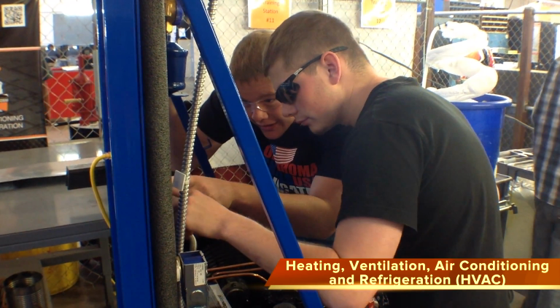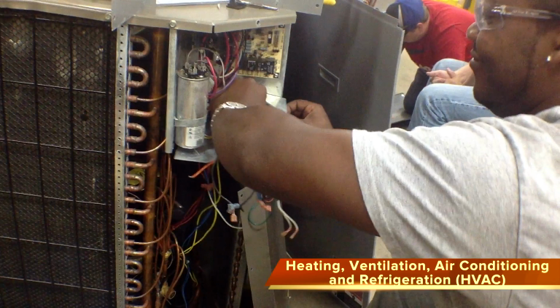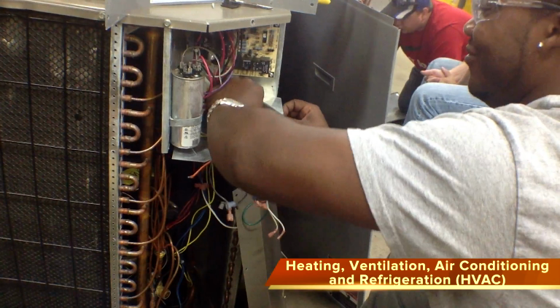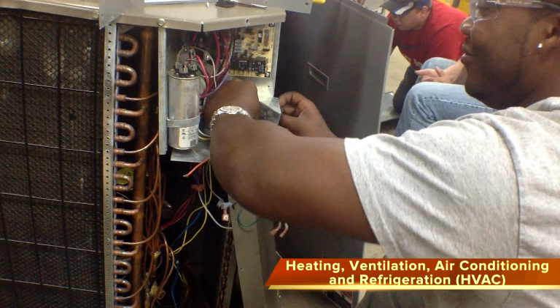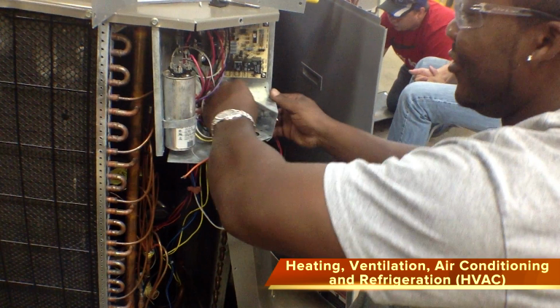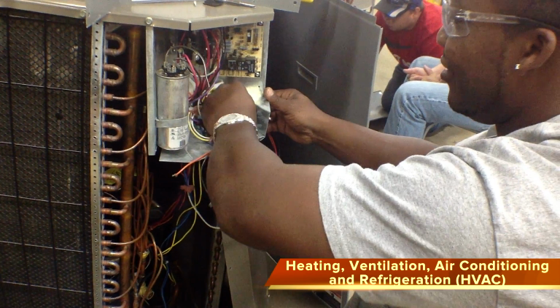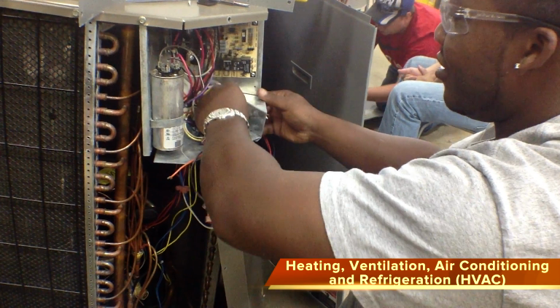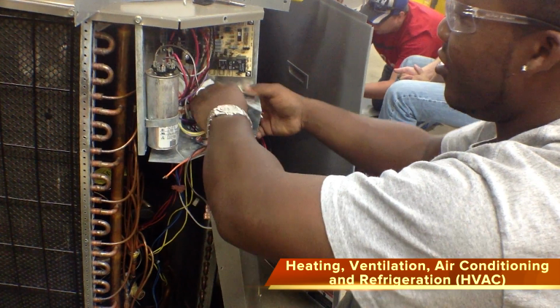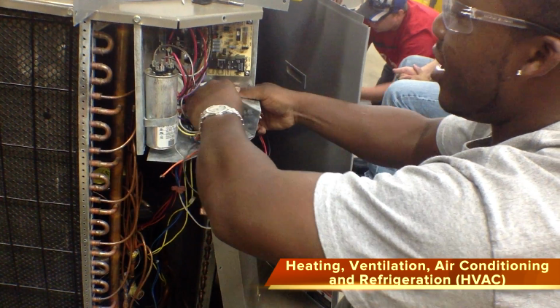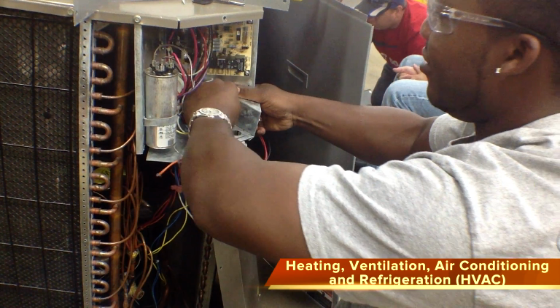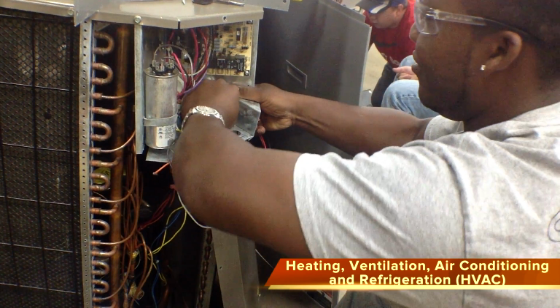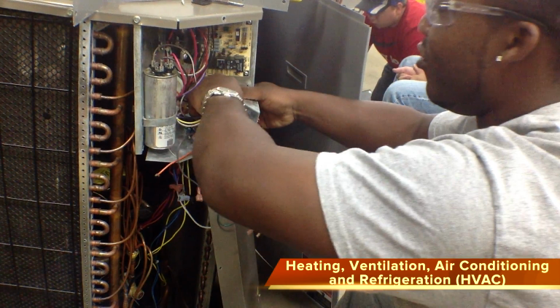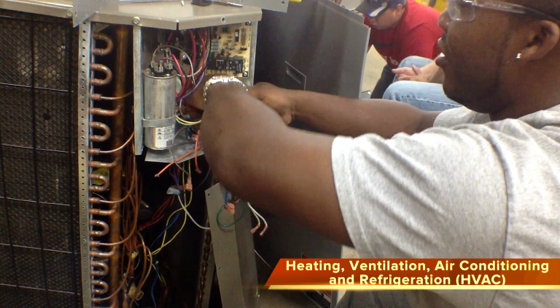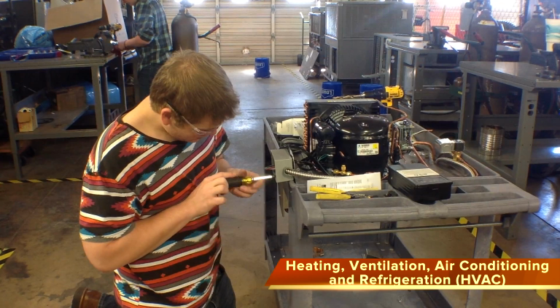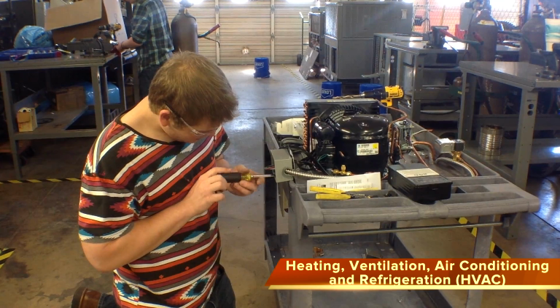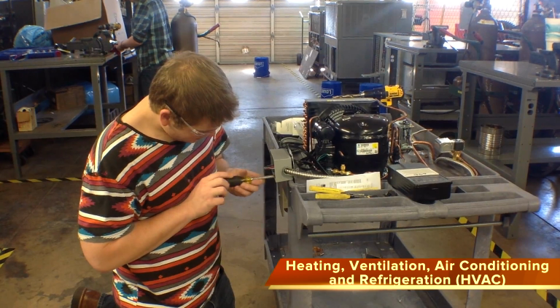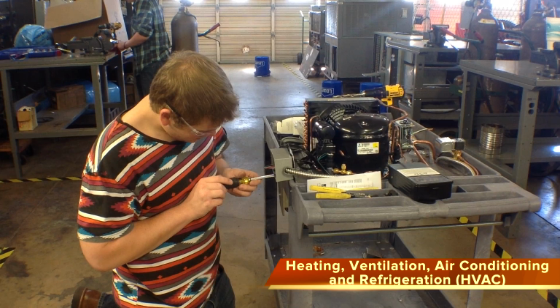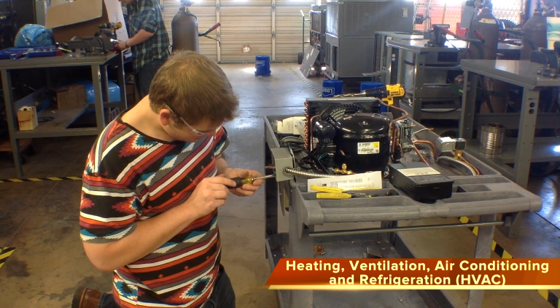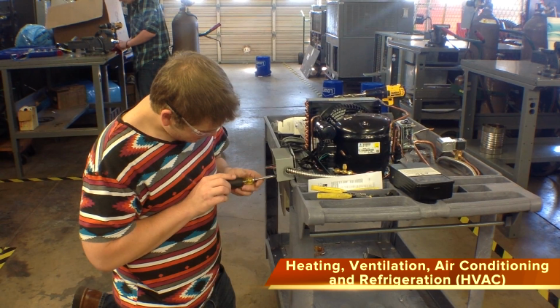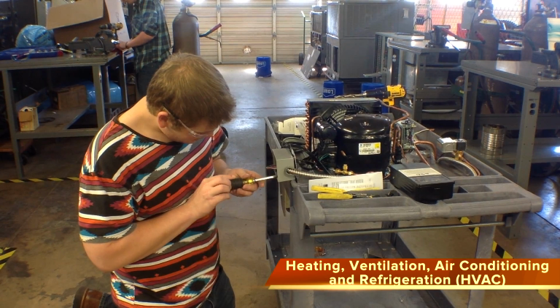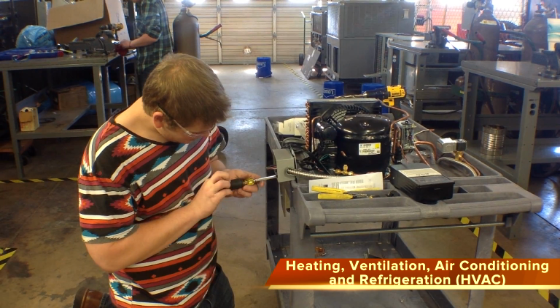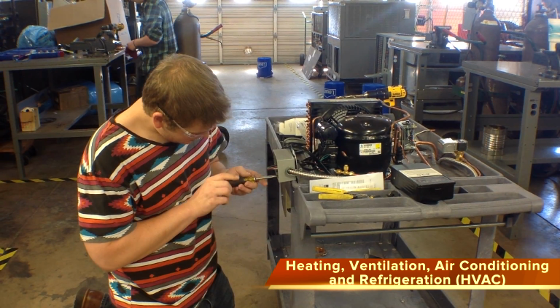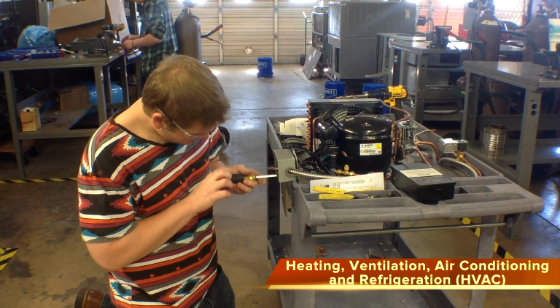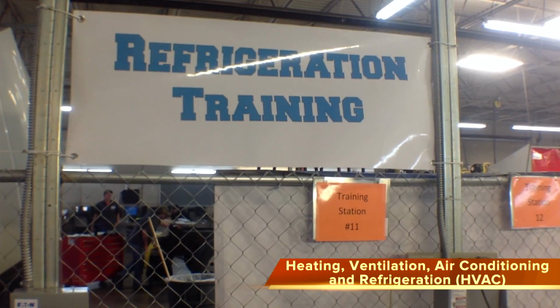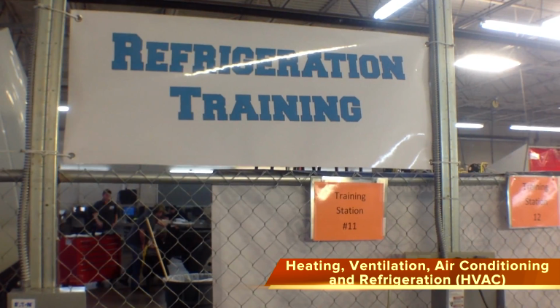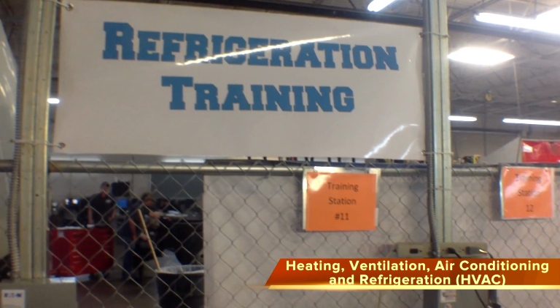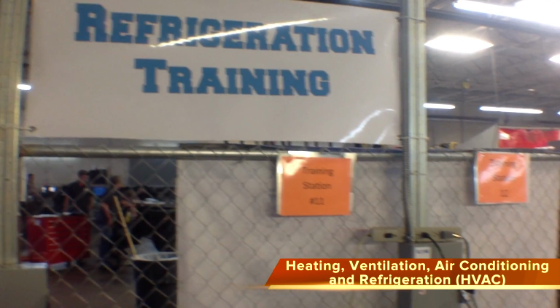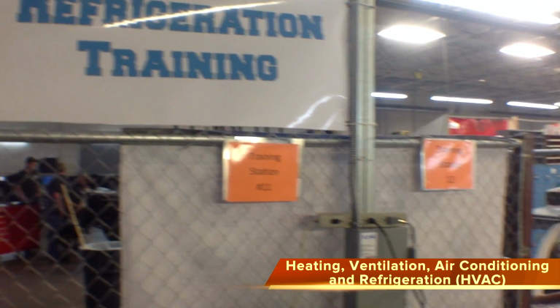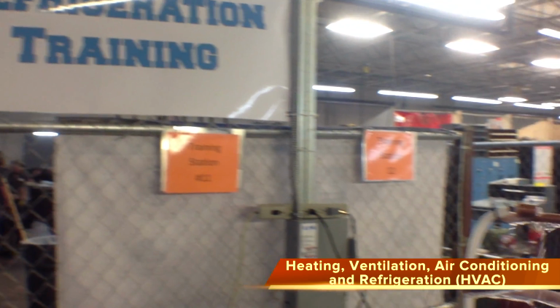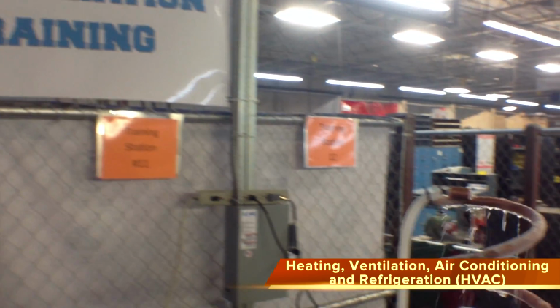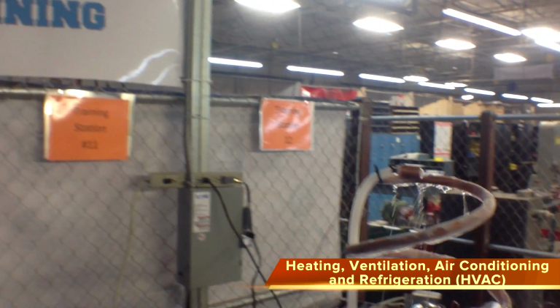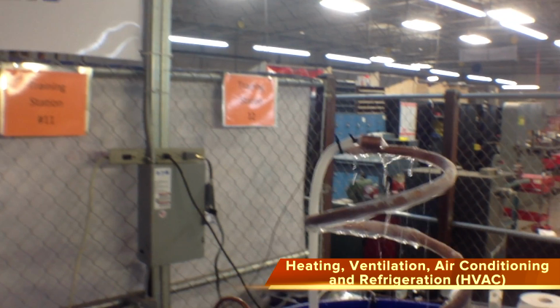Learn how to install, repair, and maintain heating, ventilation, air conditioning, and refrigeration systems. All technicians who graduate will be NCCER certified.